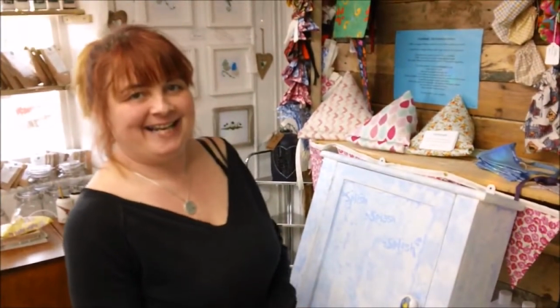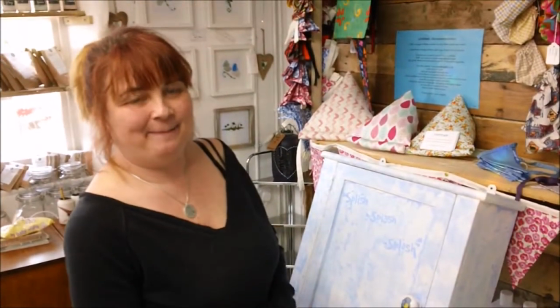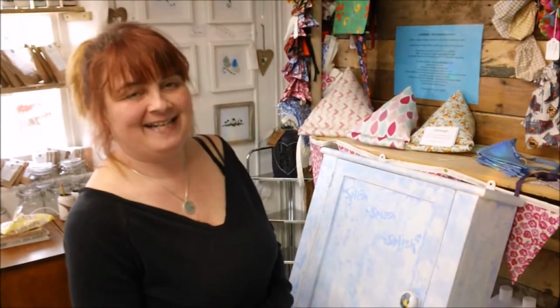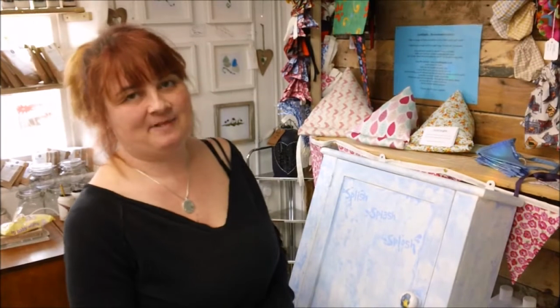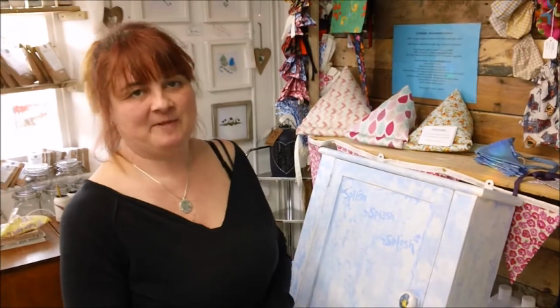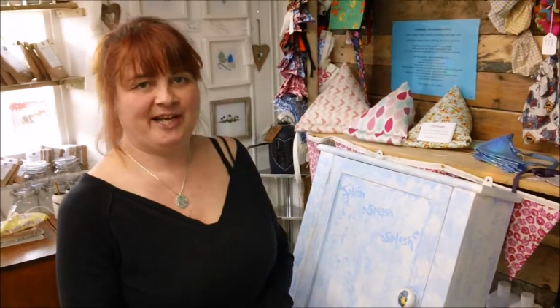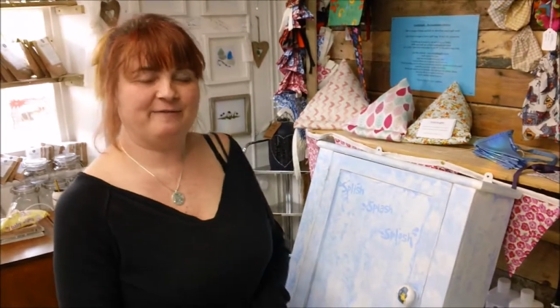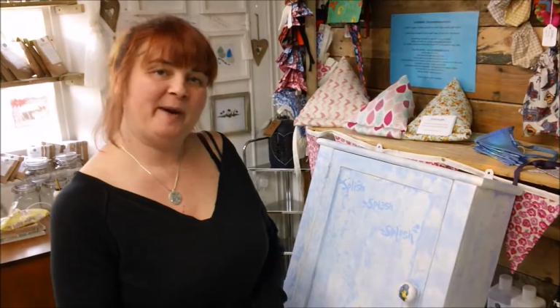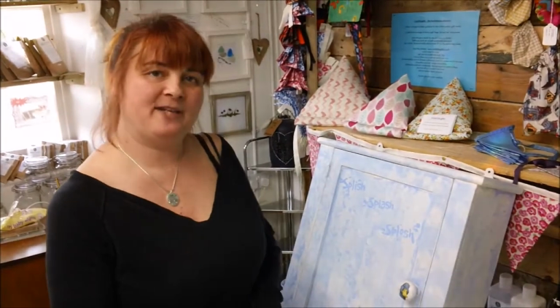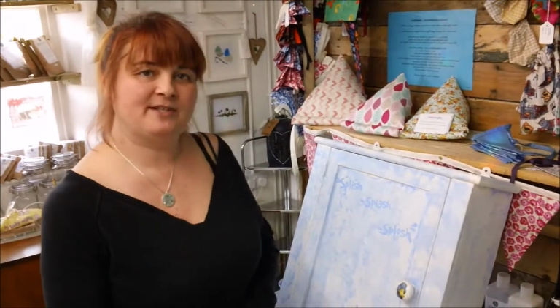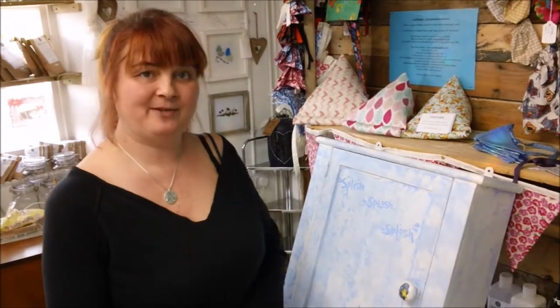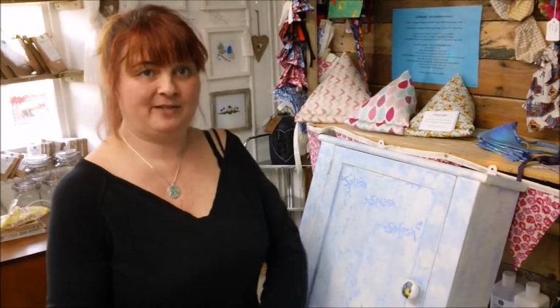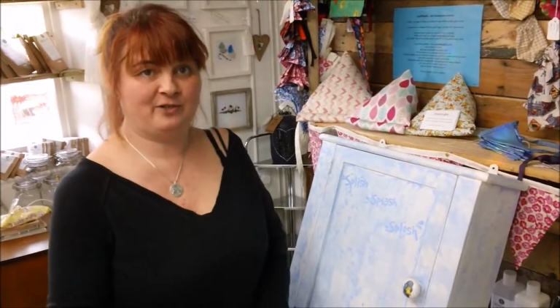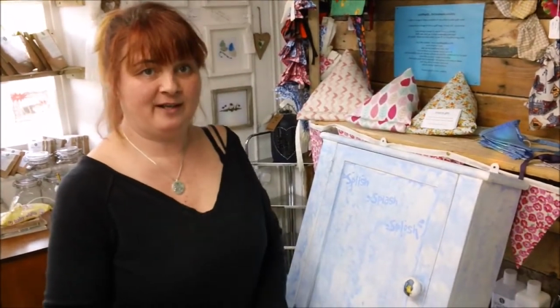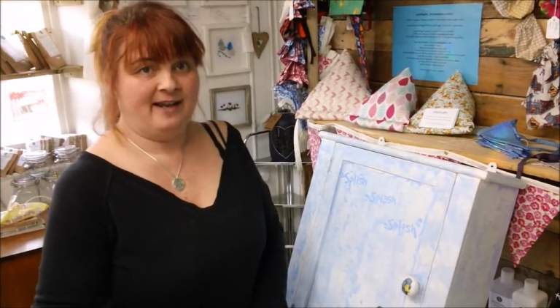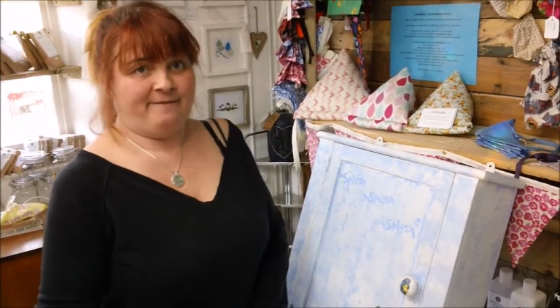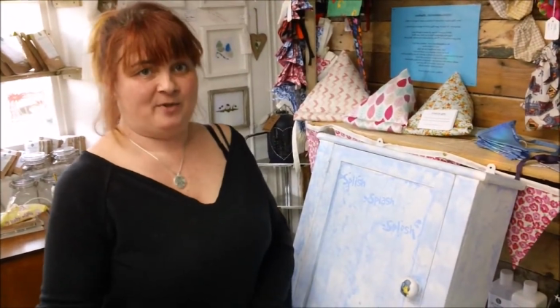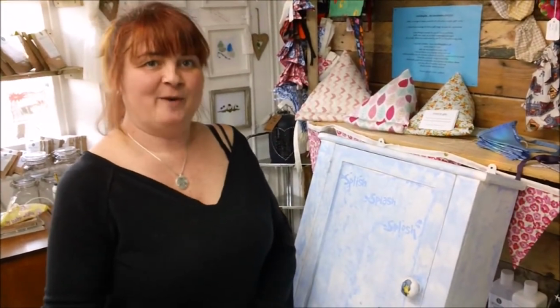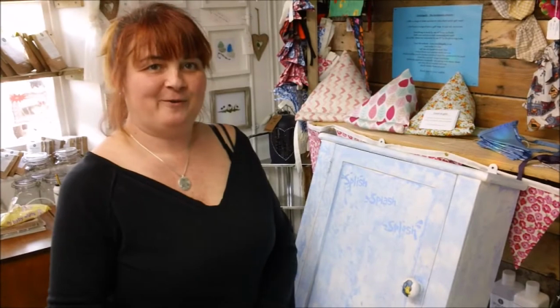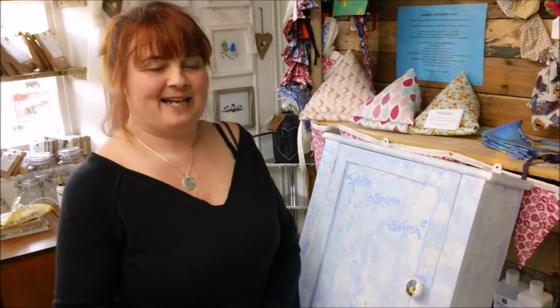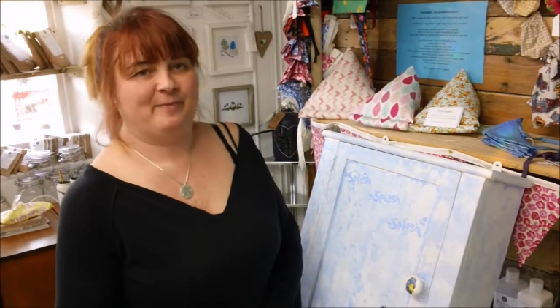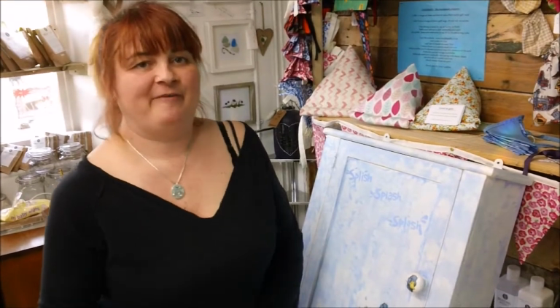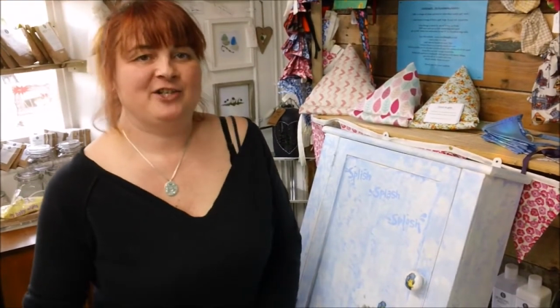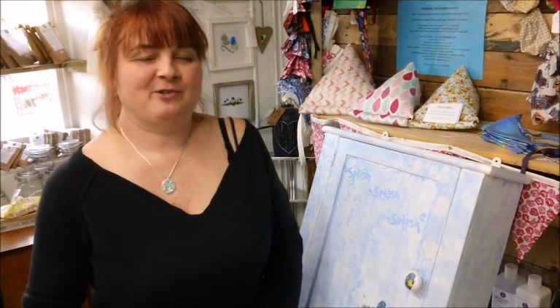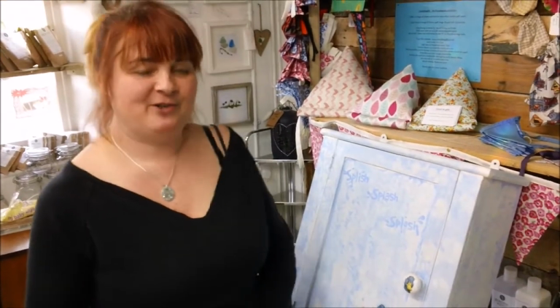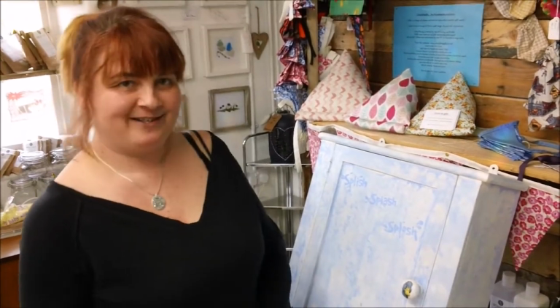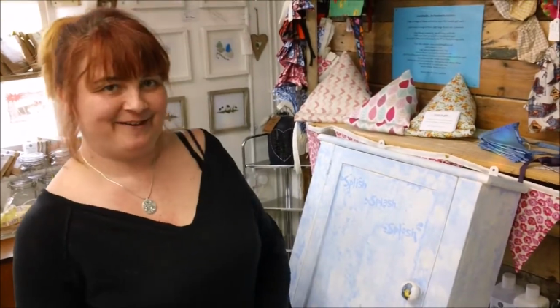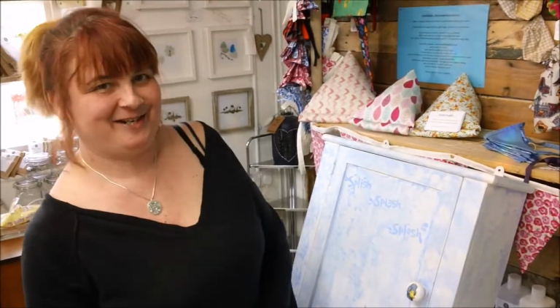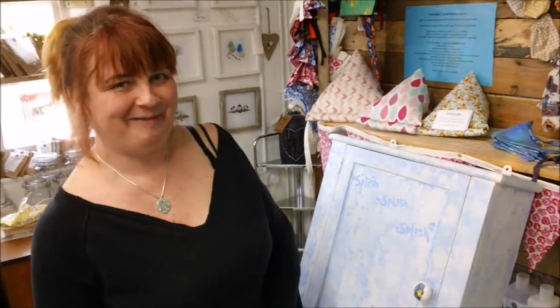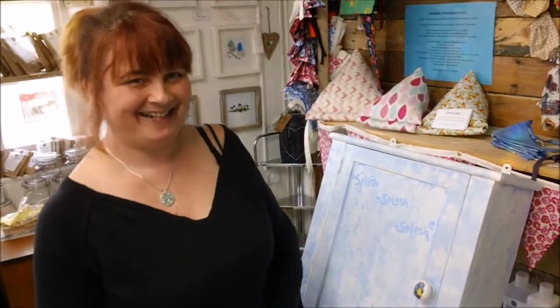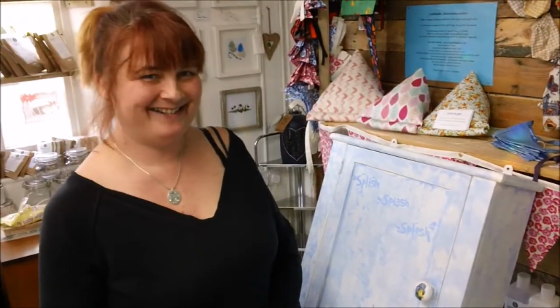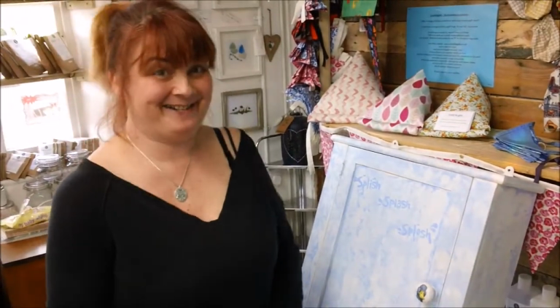Thank you very much for watching. Please subscribe to my channel and follow my page which is www.facebook.com forward slash The Emporium Furniture, which will take you straight to Fairy She Can Corian. Thank you, till the next time.